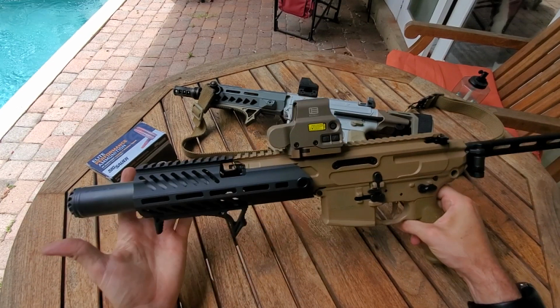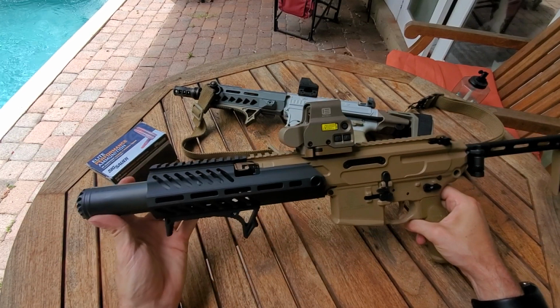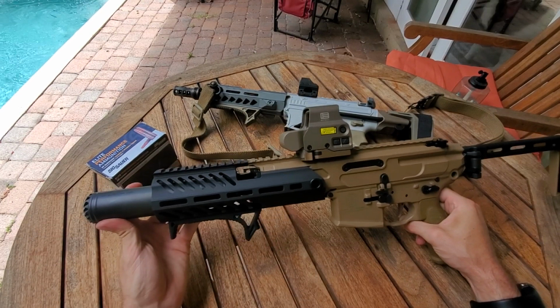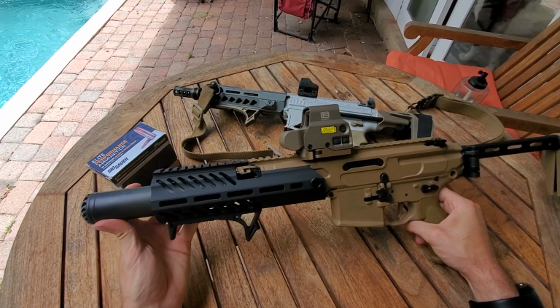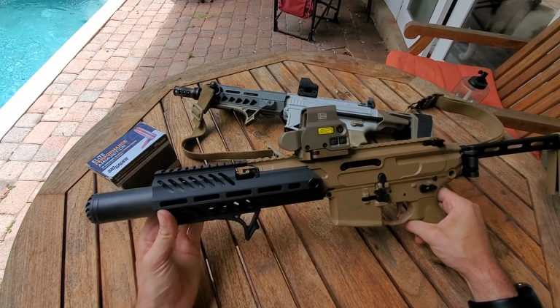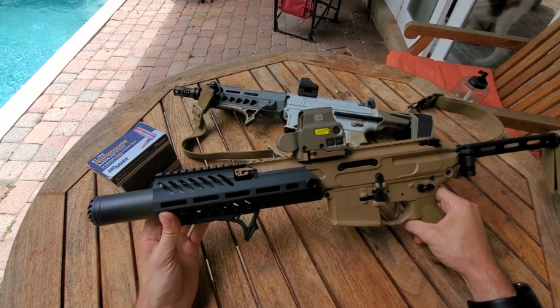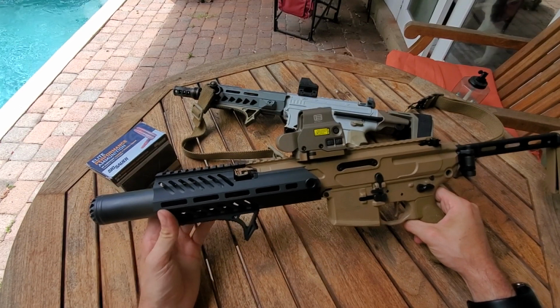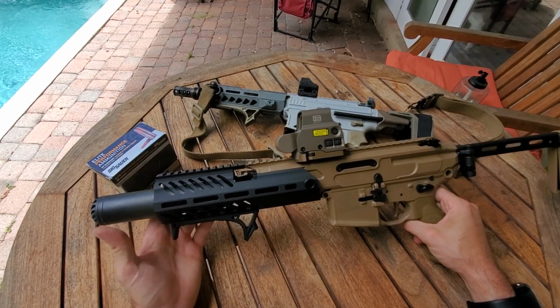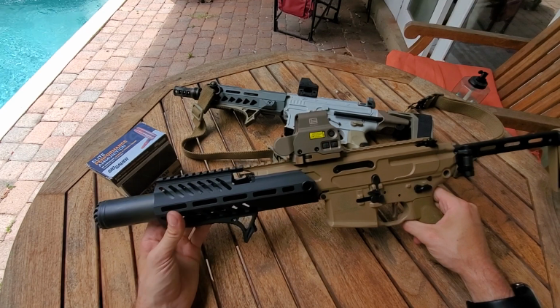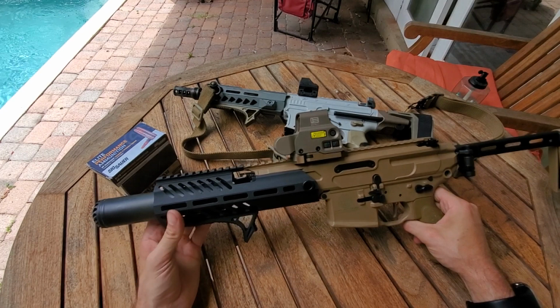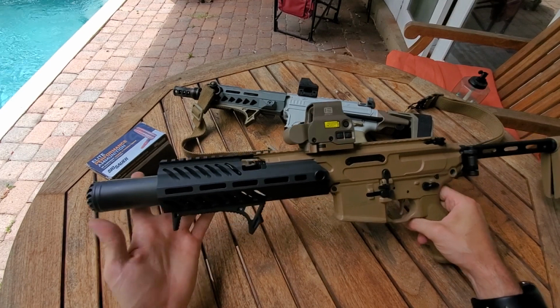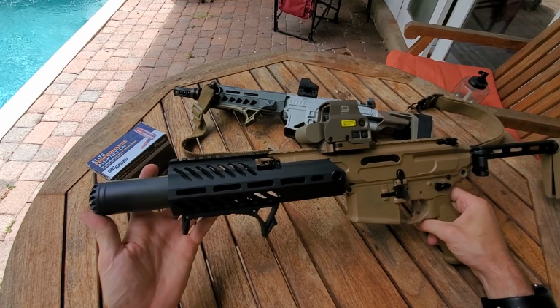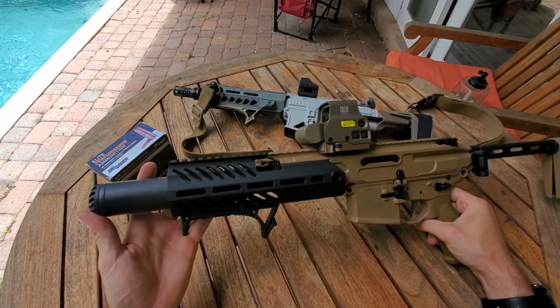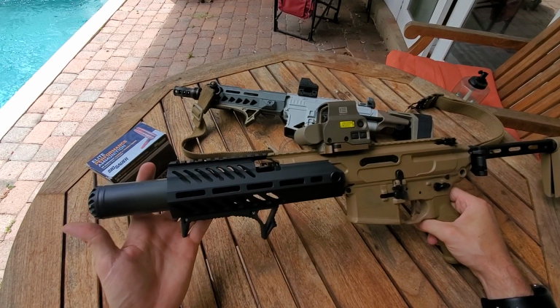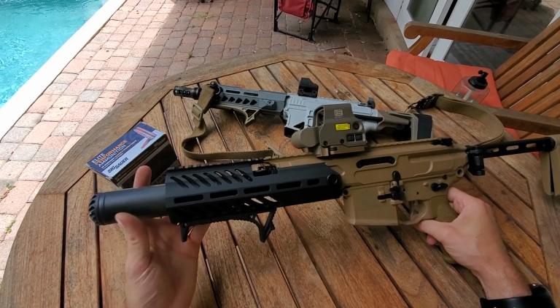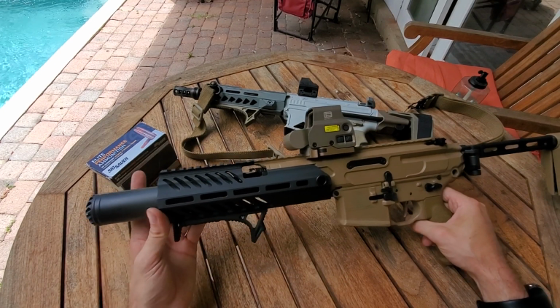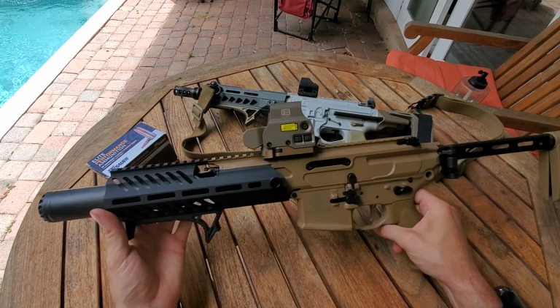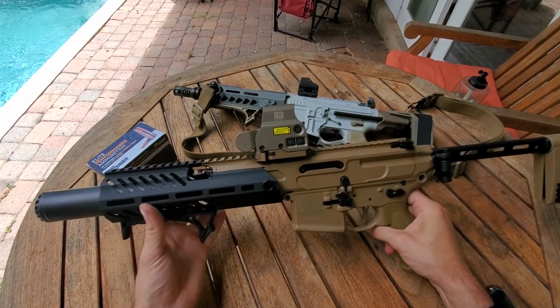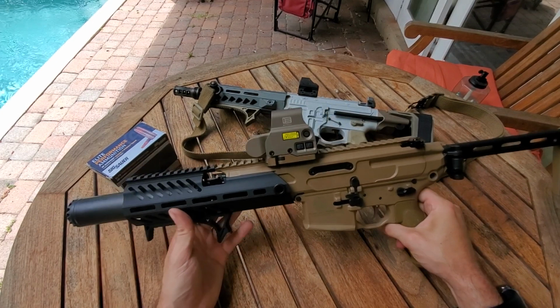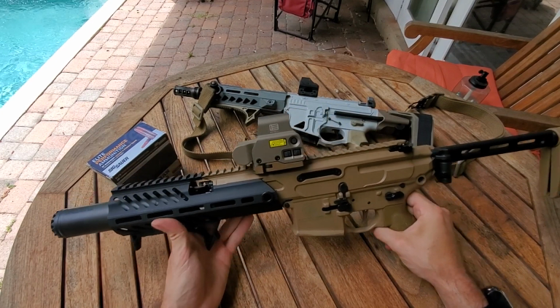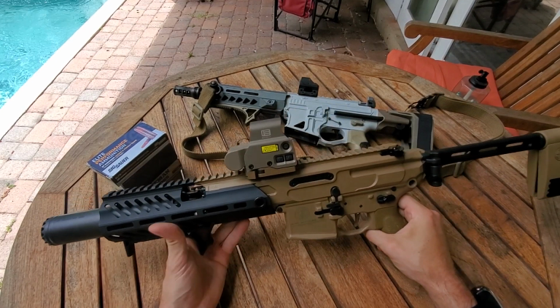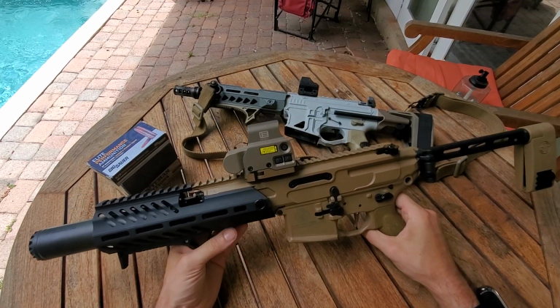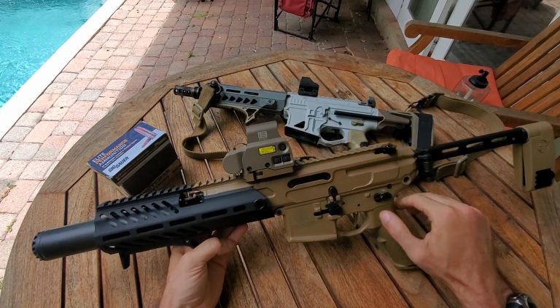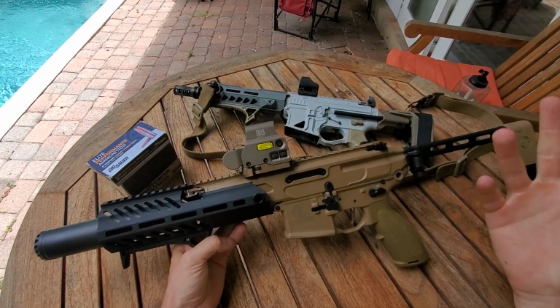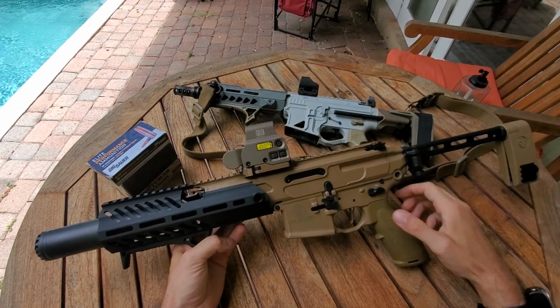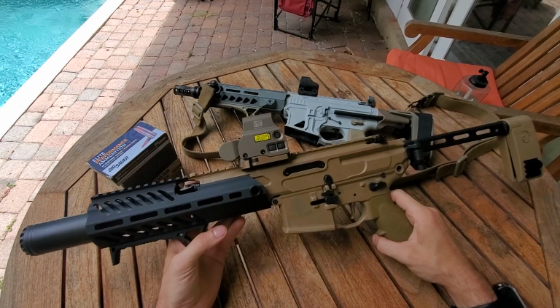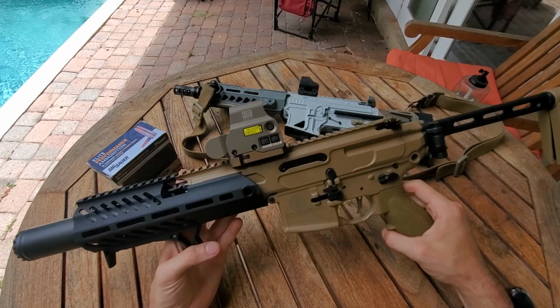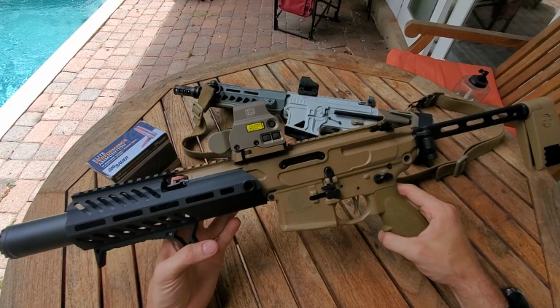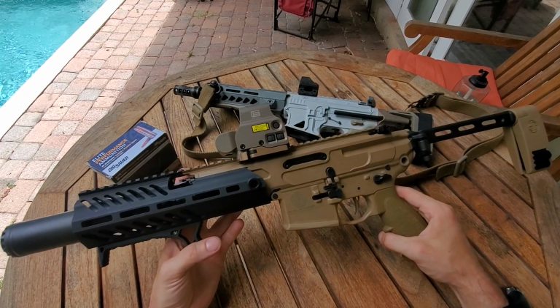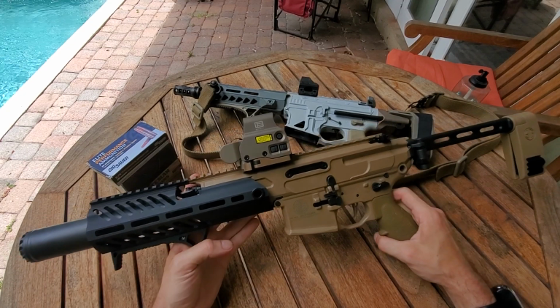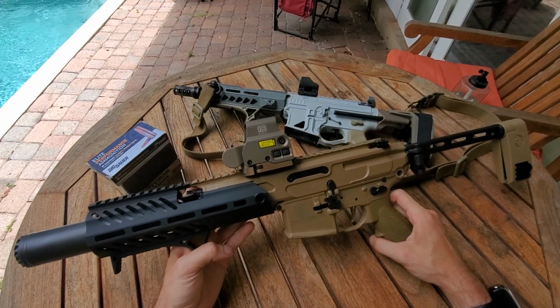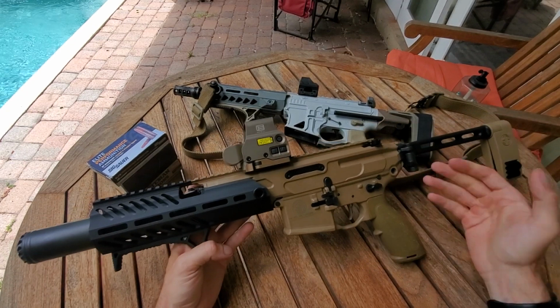Put the can on — didn't help at all. Exact same performance. Like I said, this OSS can doesn't add much back pressure if at all, so I knew that was going to happen and it did.